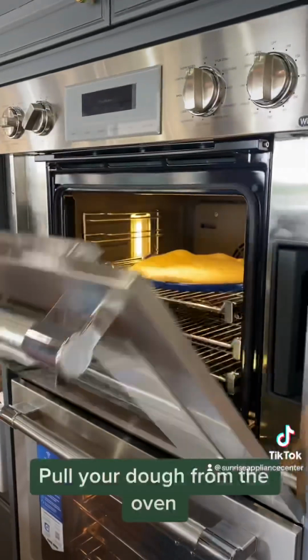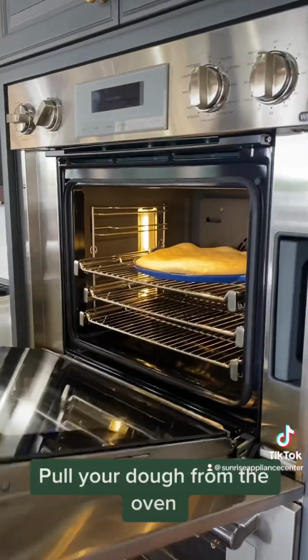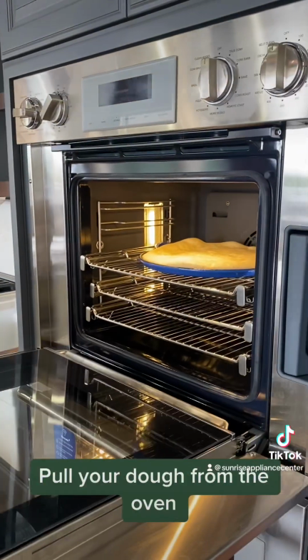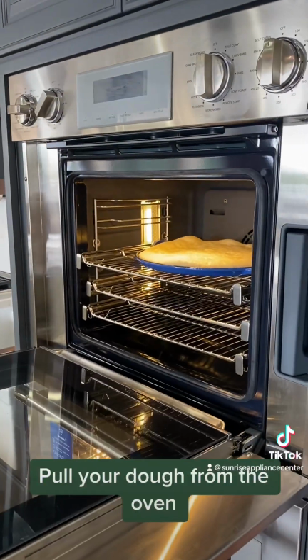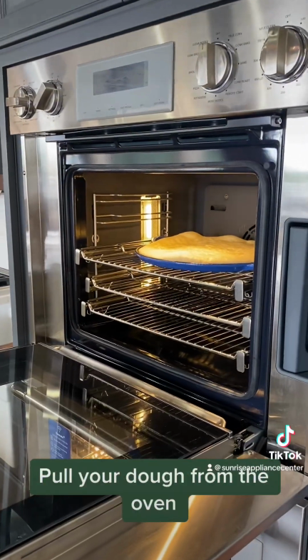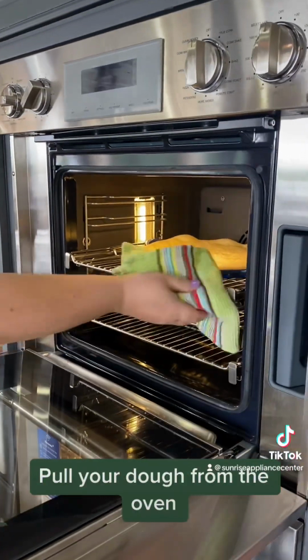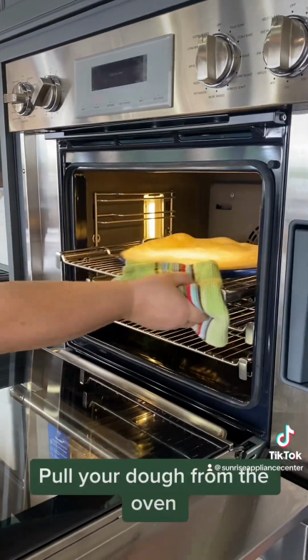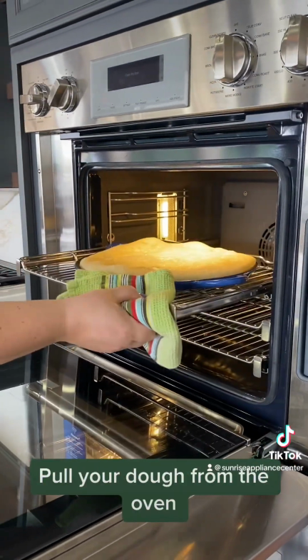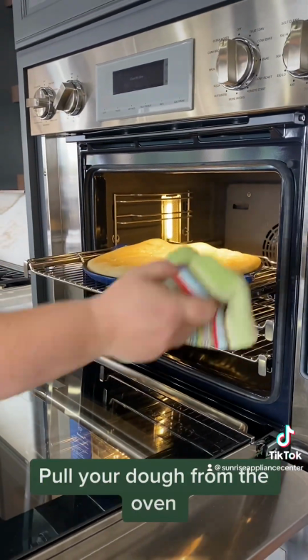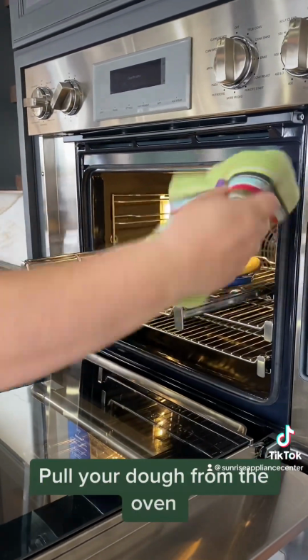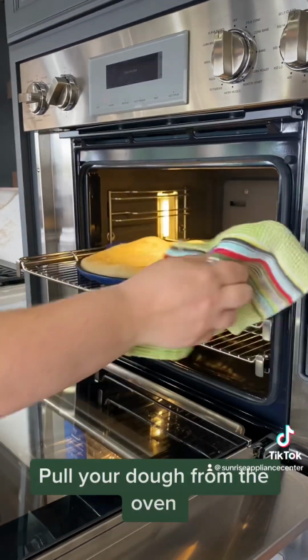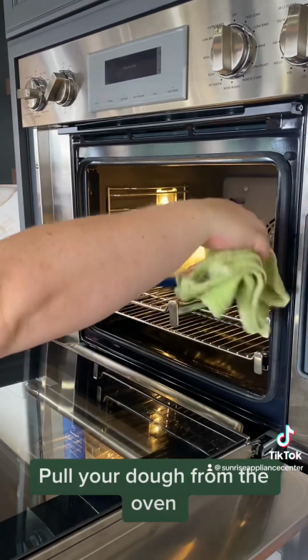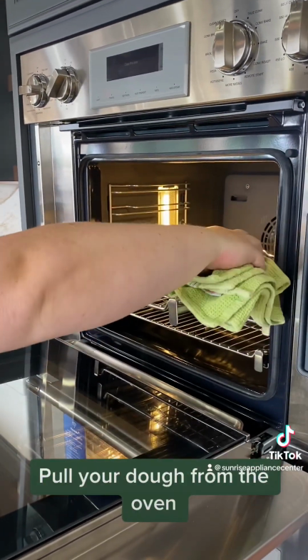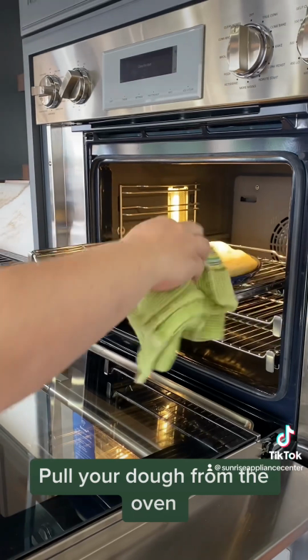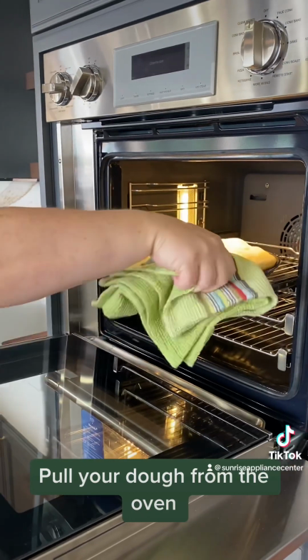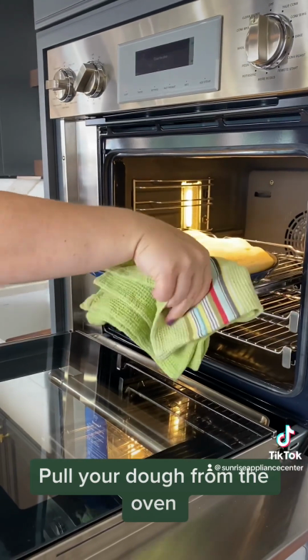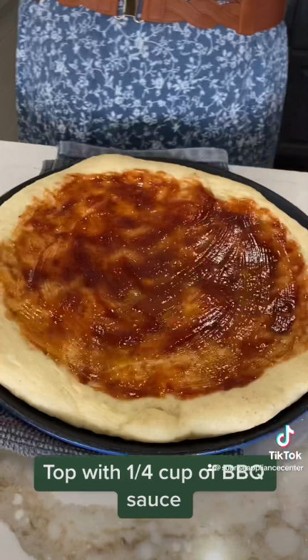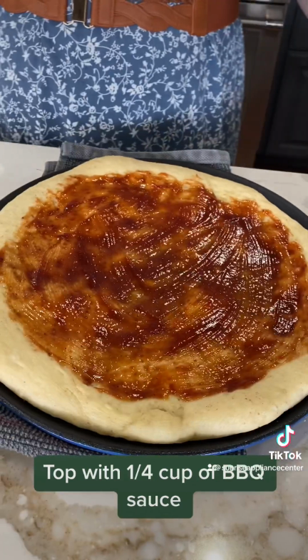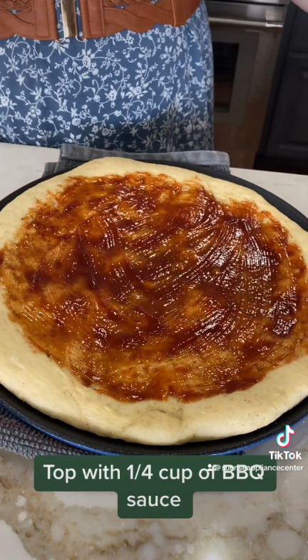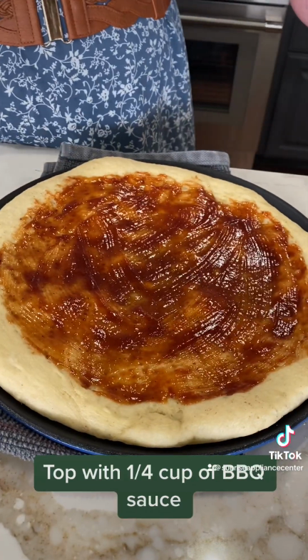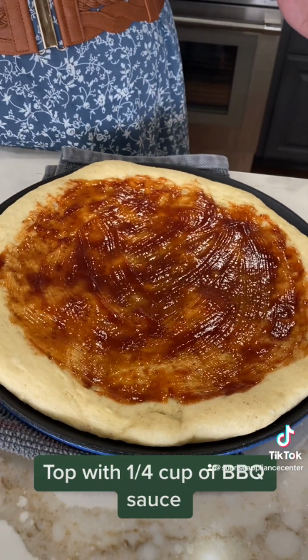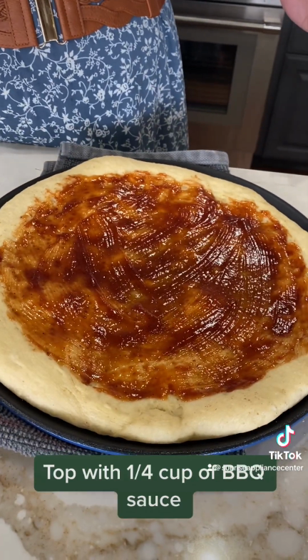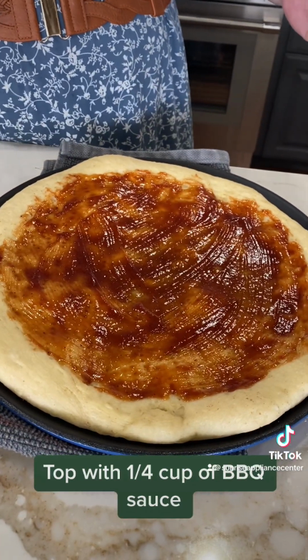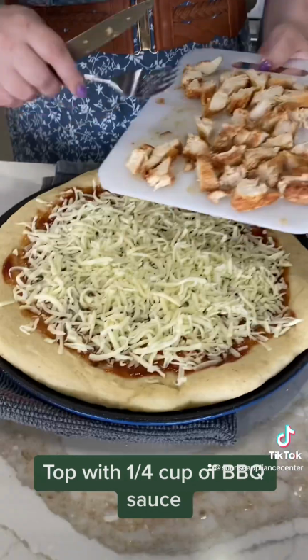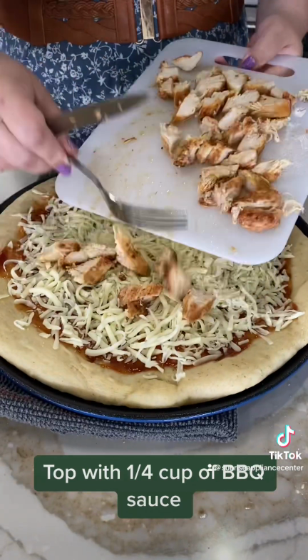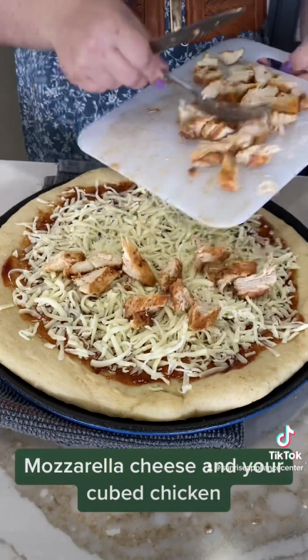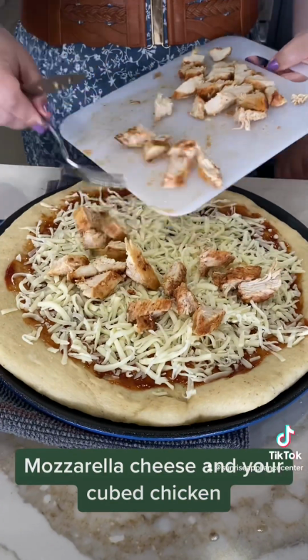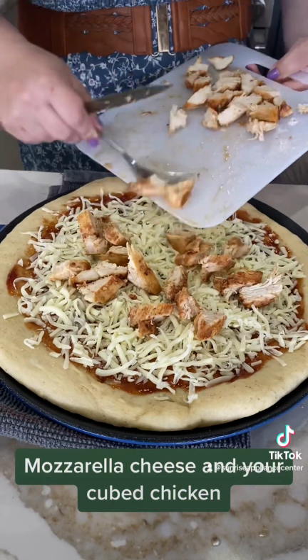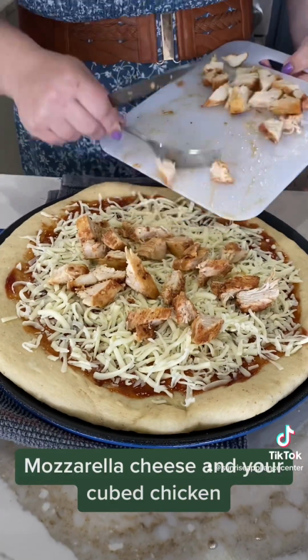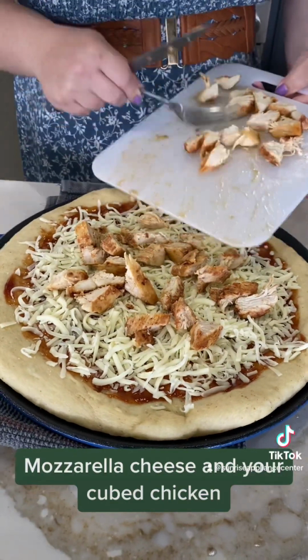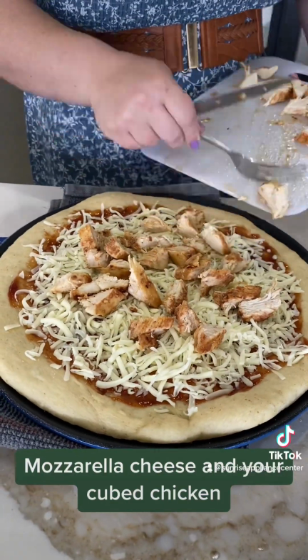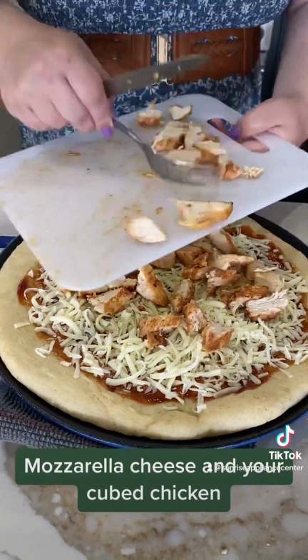Pull your dough from the oven. Top with one quarter cup of BBQ sauce, mozzarella cheese, and your cubed chicken.